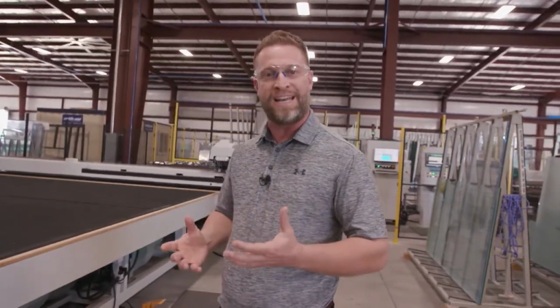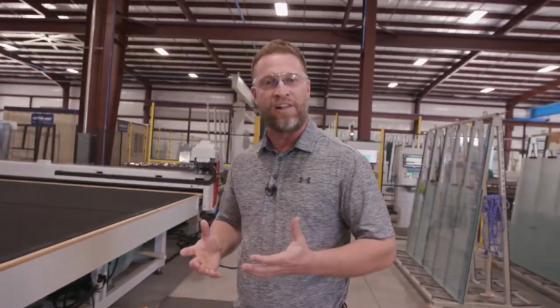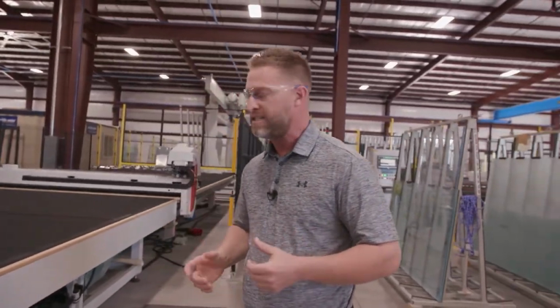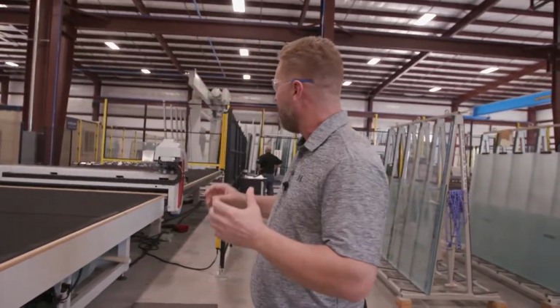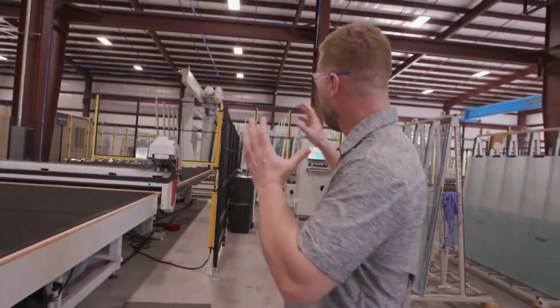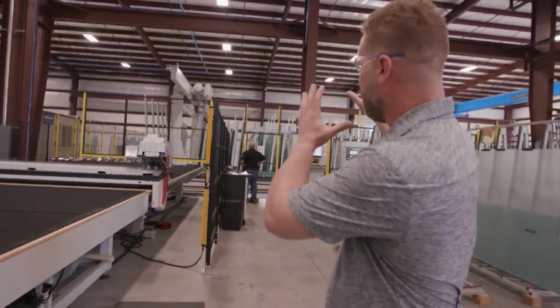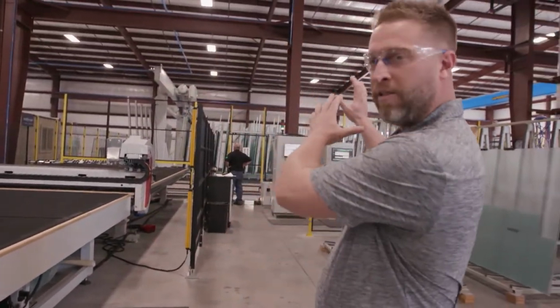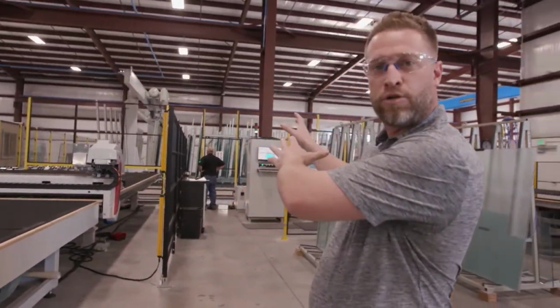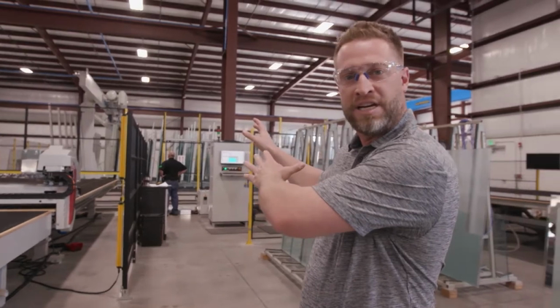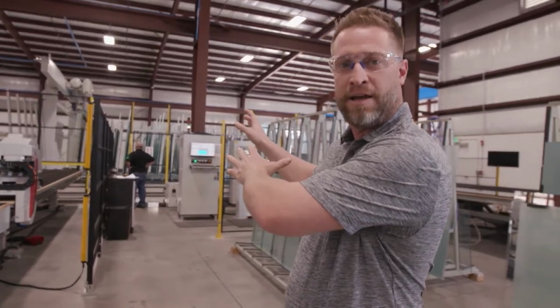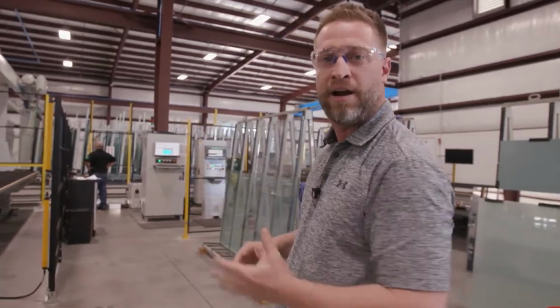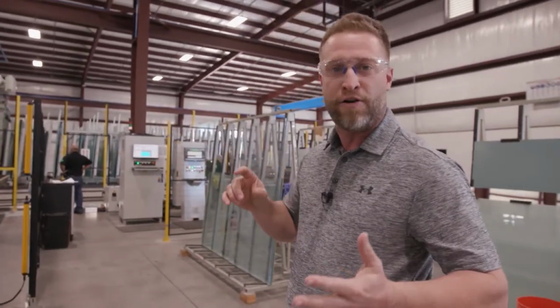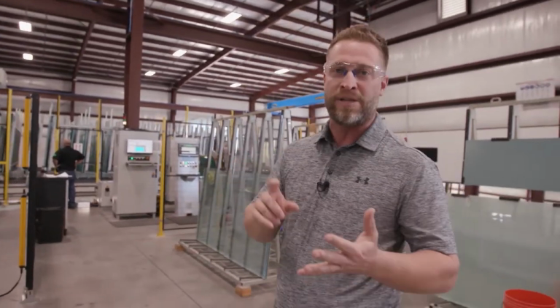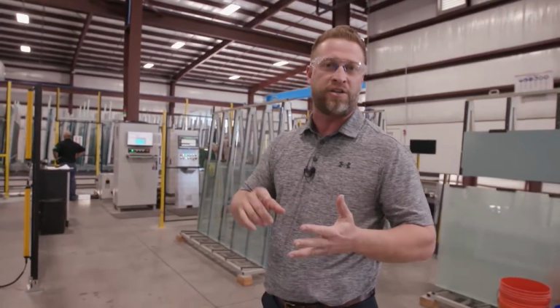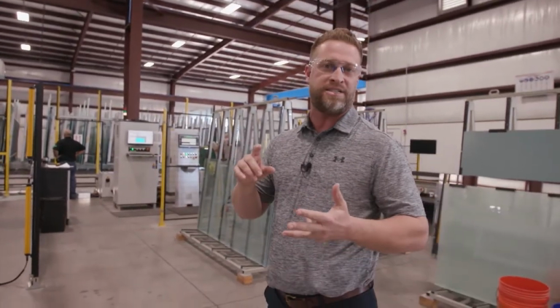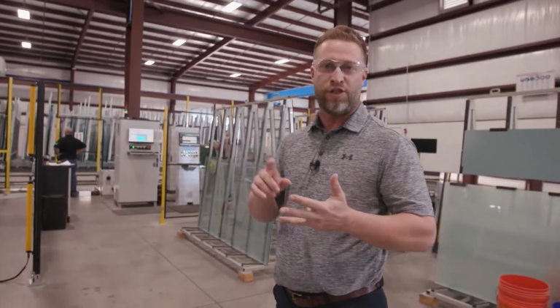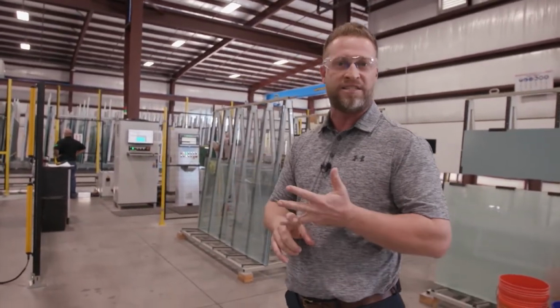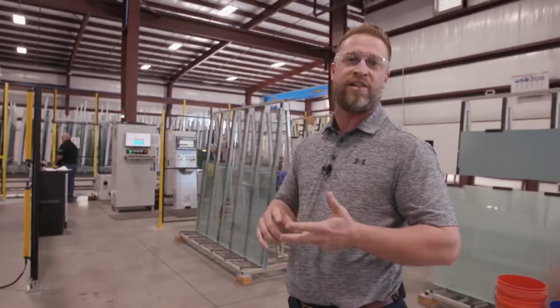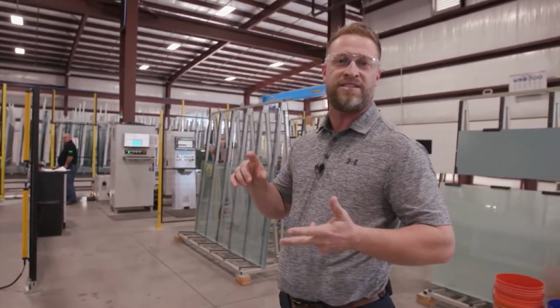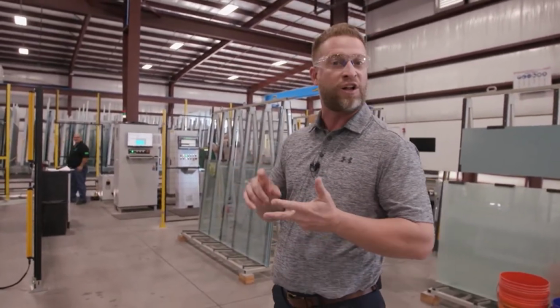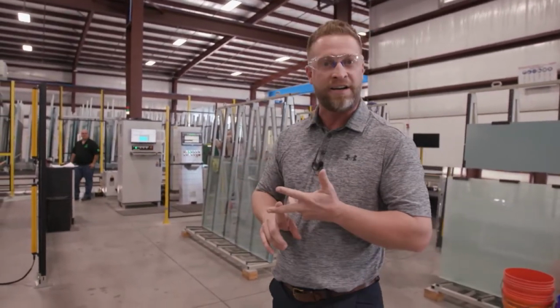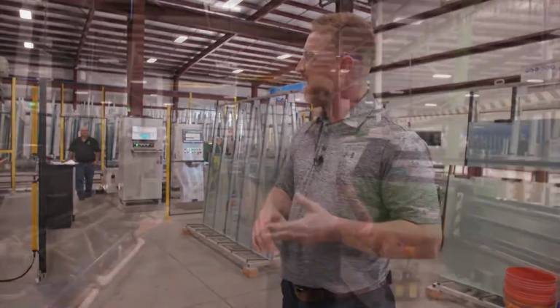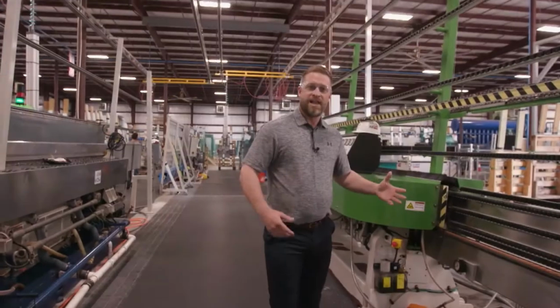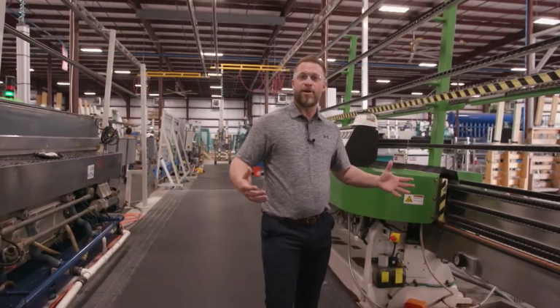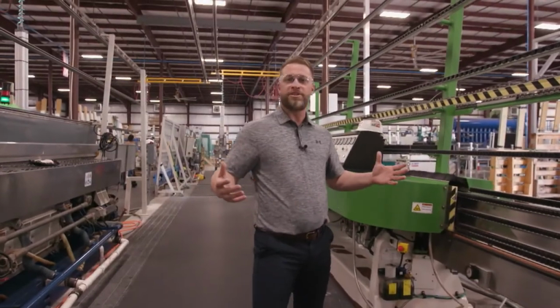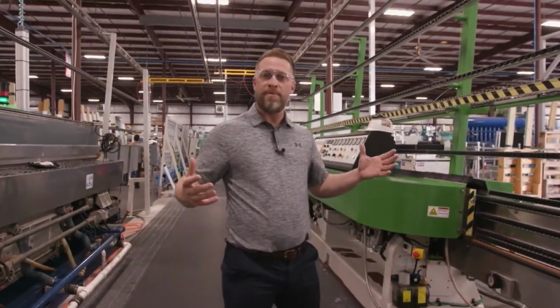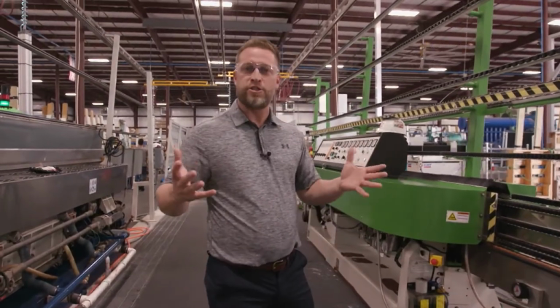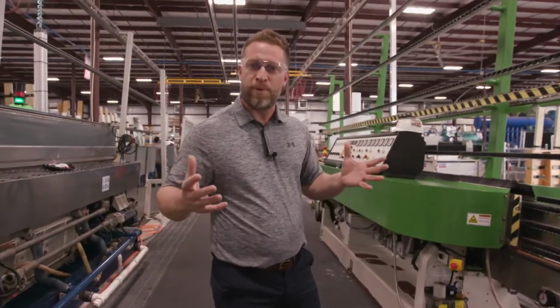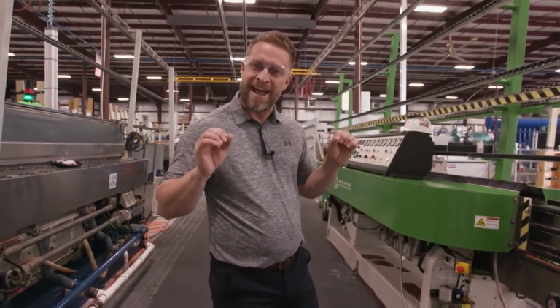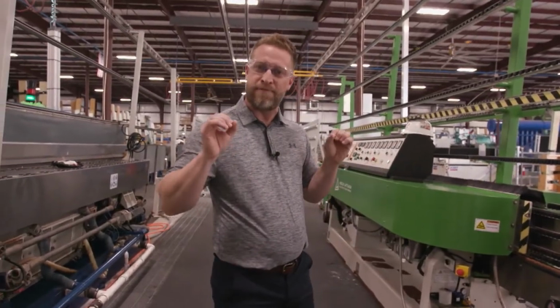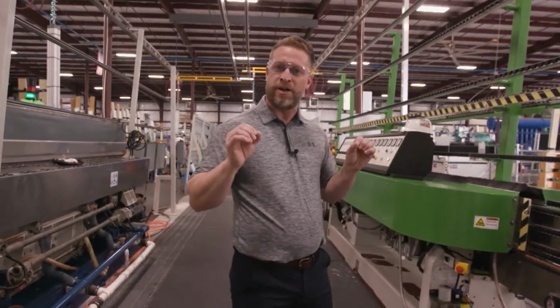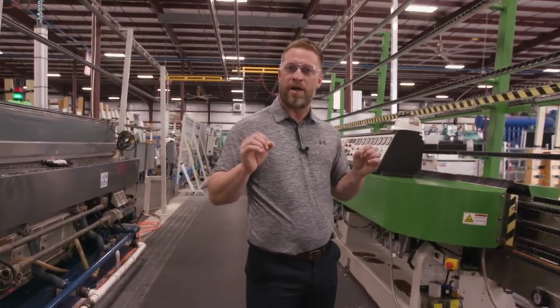Everything comes into our building as raw float glass. We take new glass from our glass storage area, where we carry different texture glass, different thicknesses of glass, and different clarities of glass.